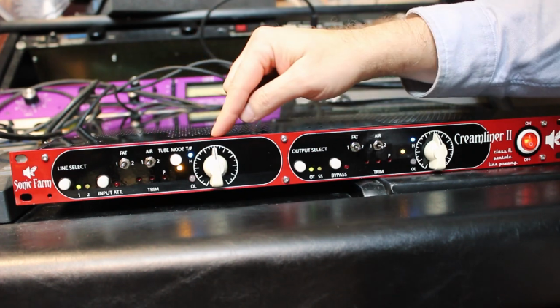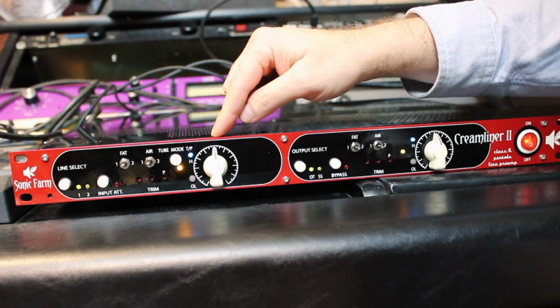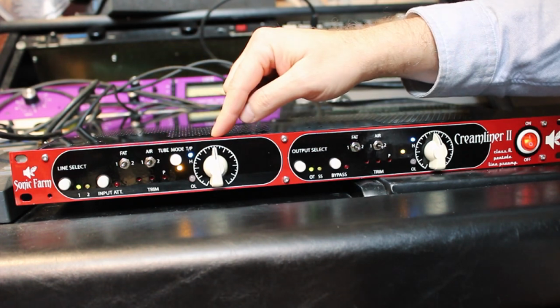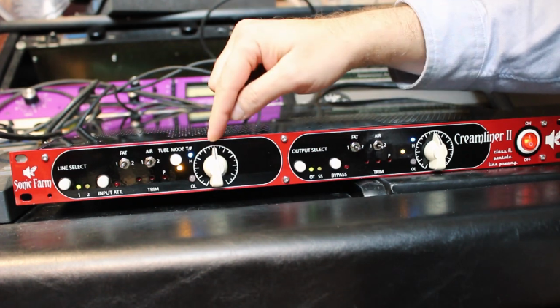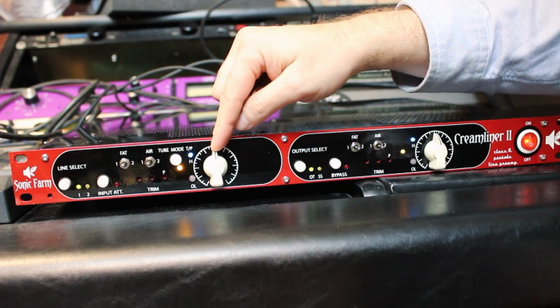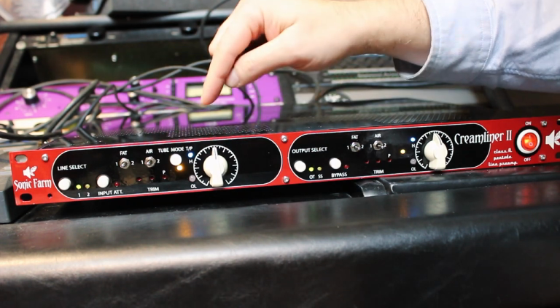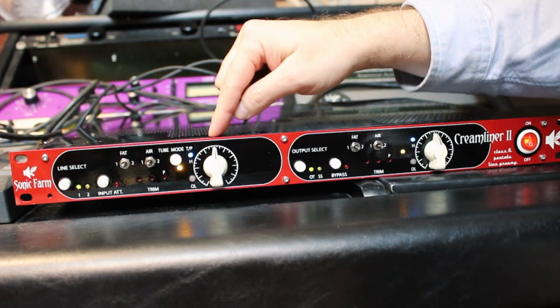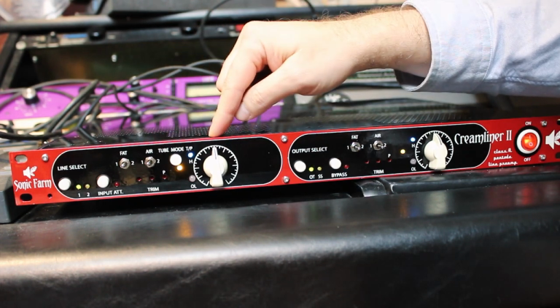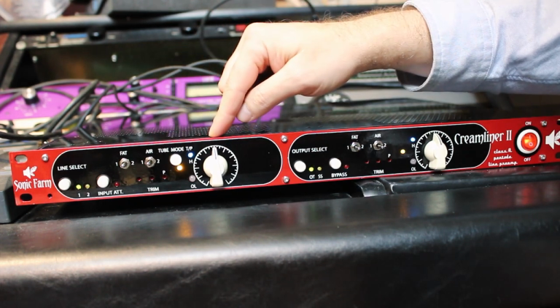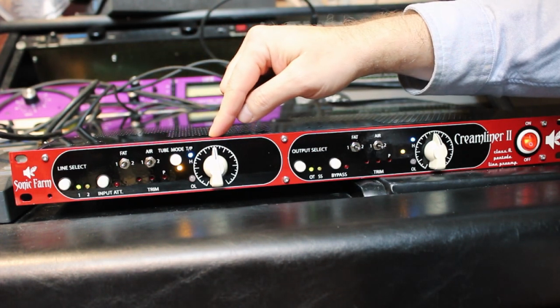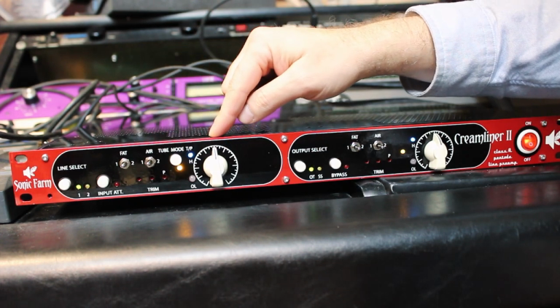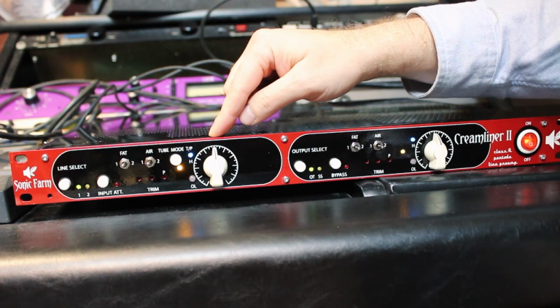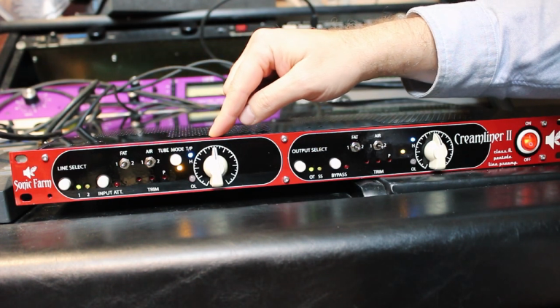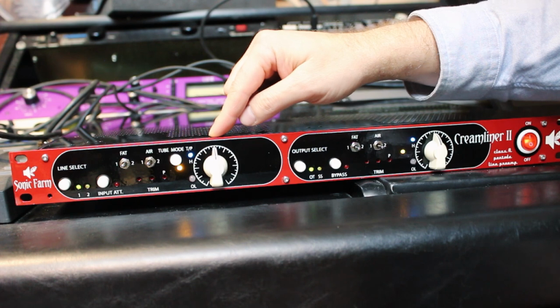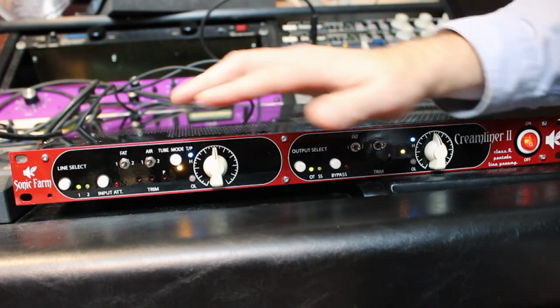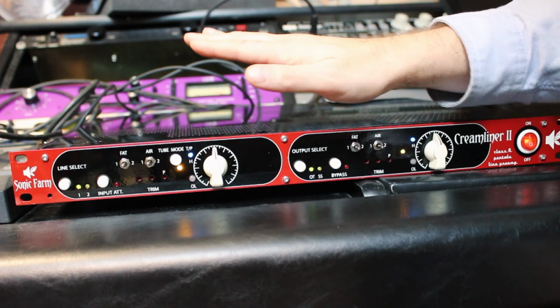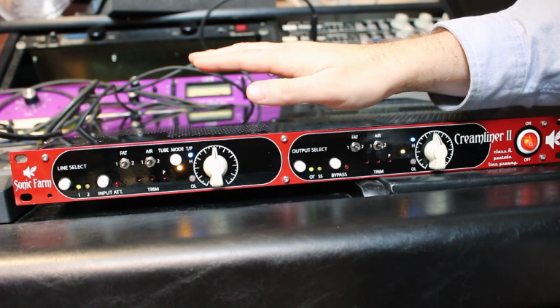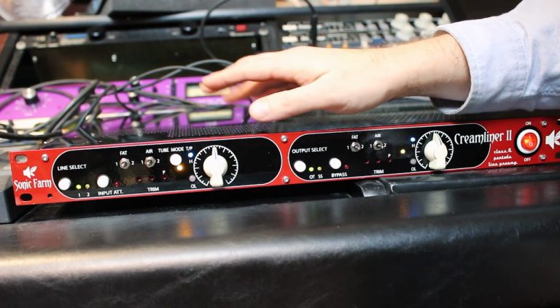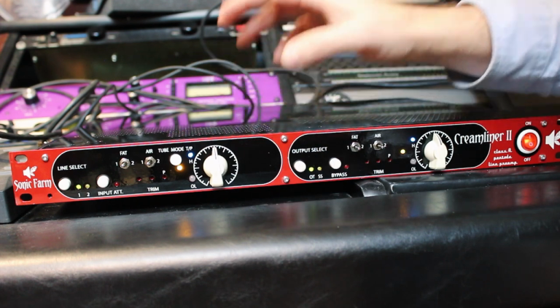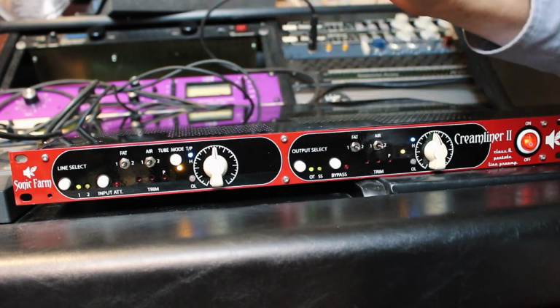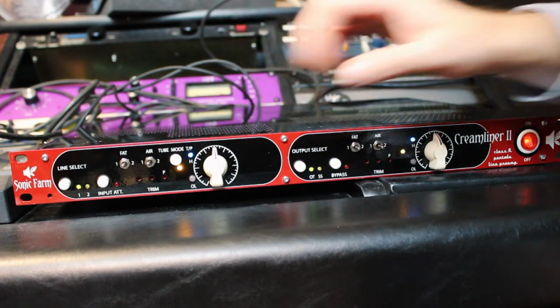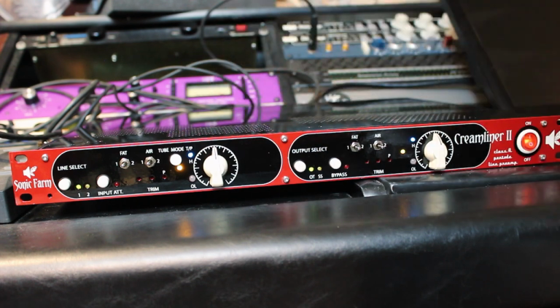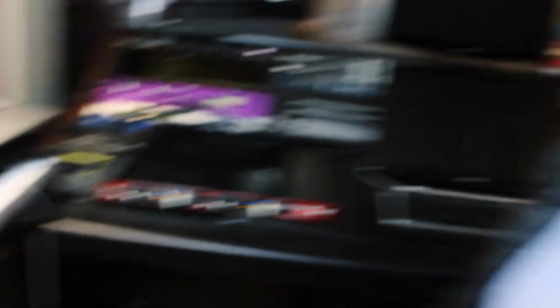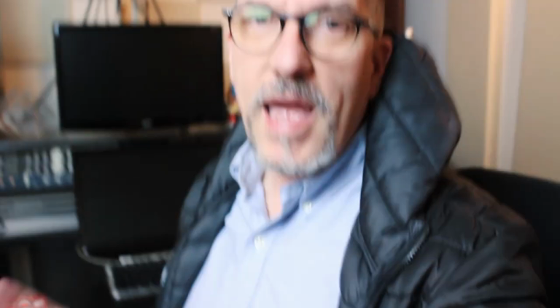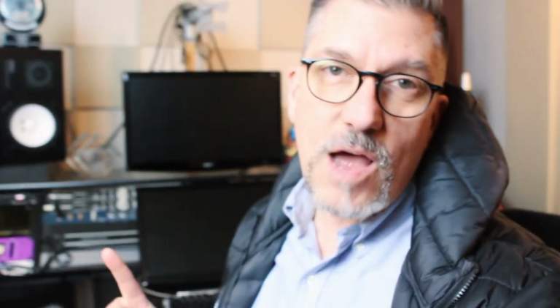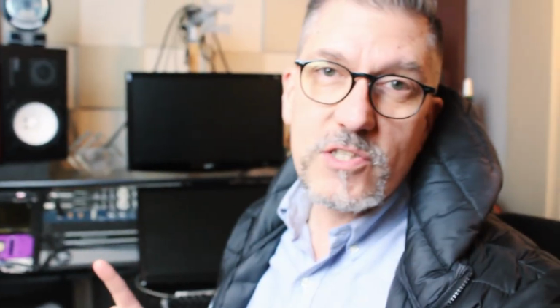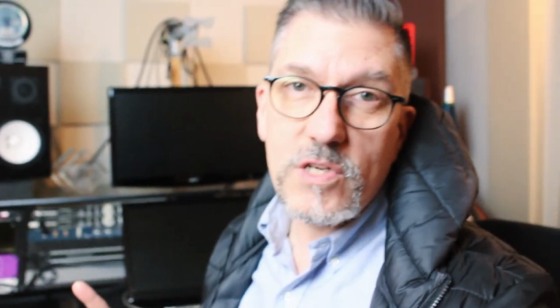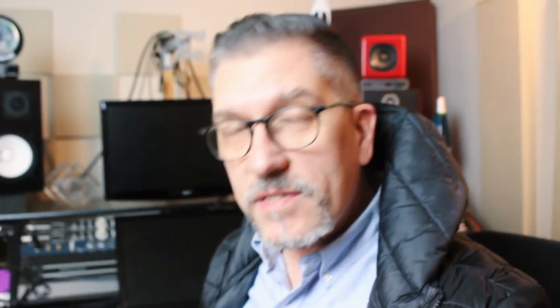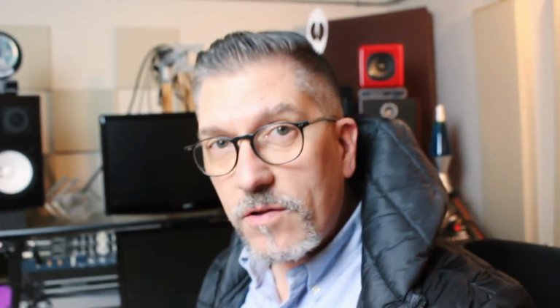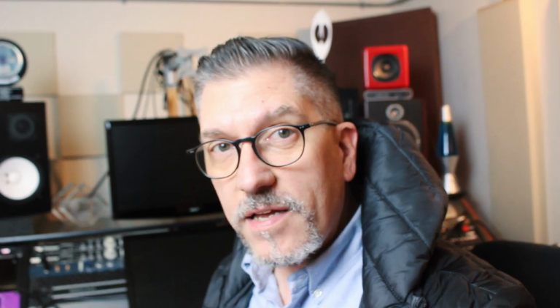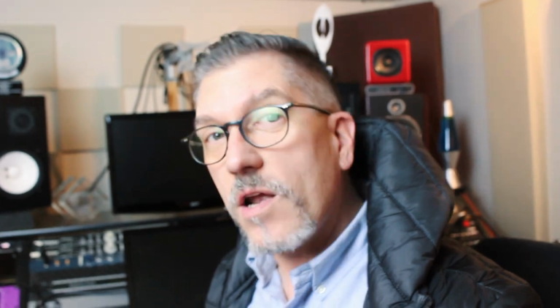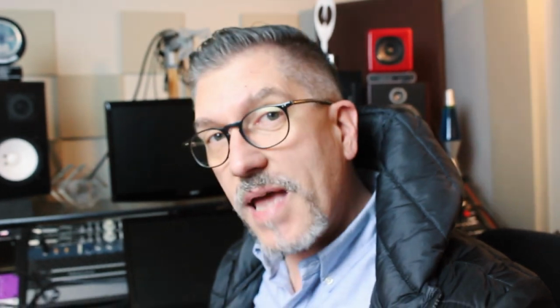This is the output — 12 o'clock is unity. I like to use it this way so that I can hear with no signal level change what's going on. And I wanted to show you what this sounds like on a PA.